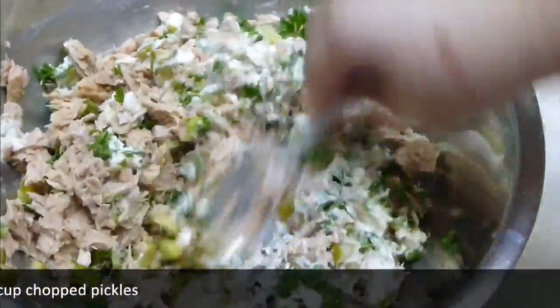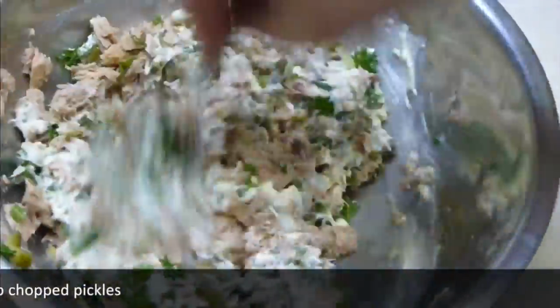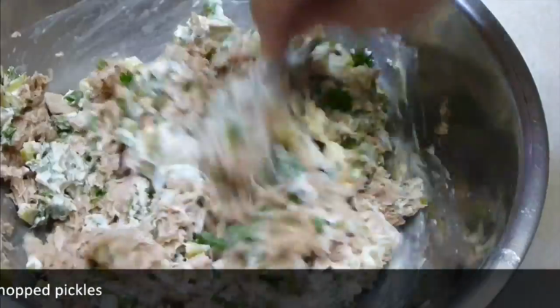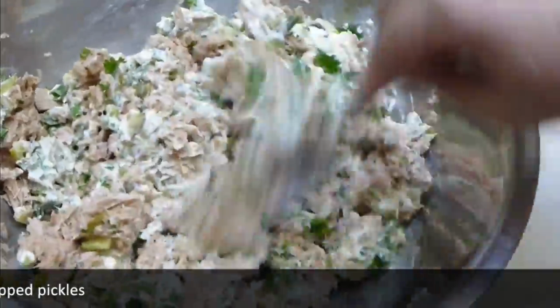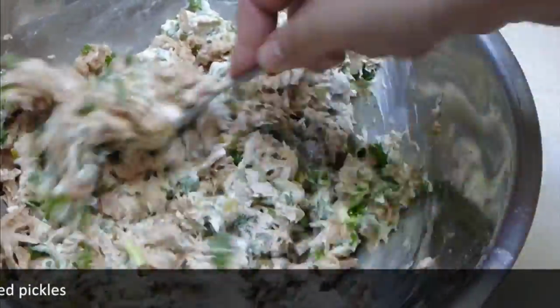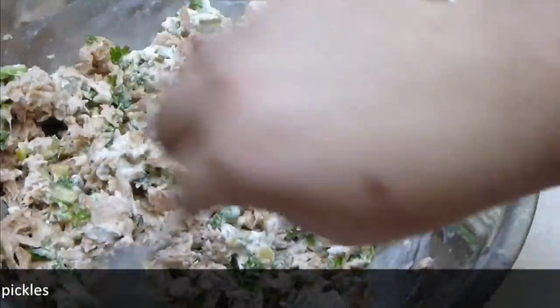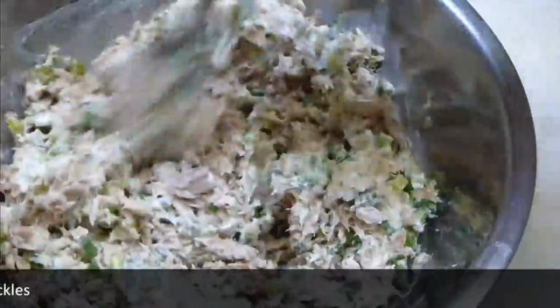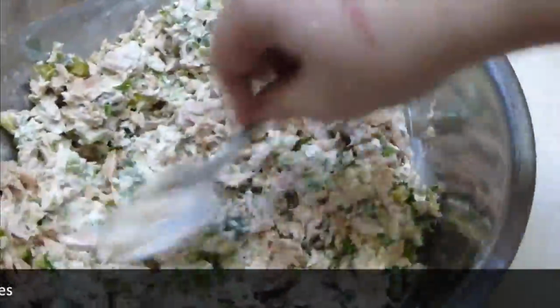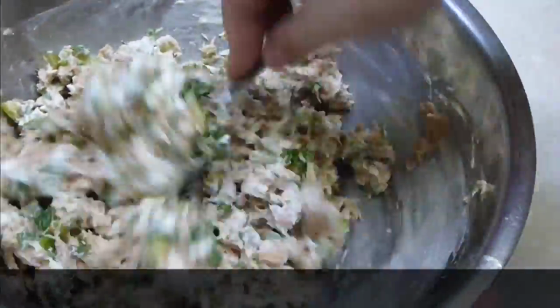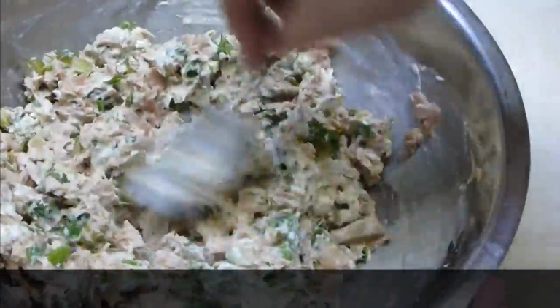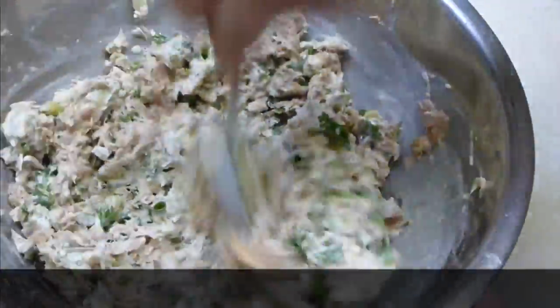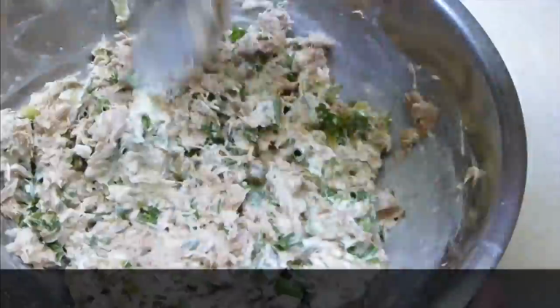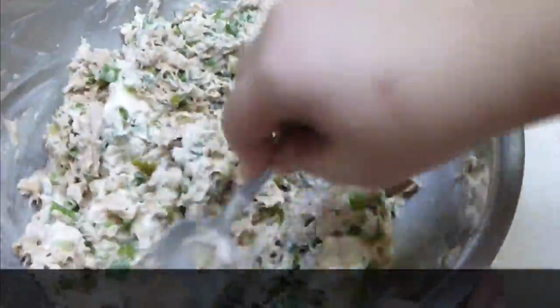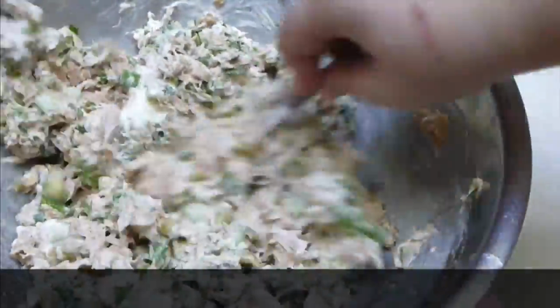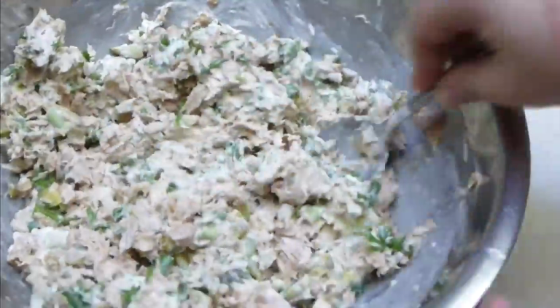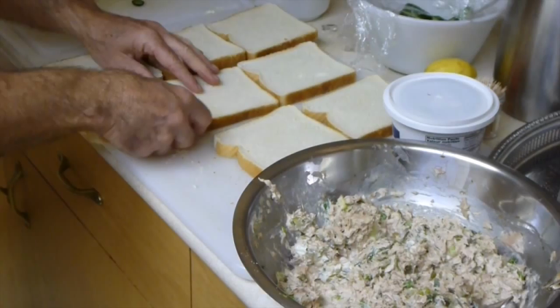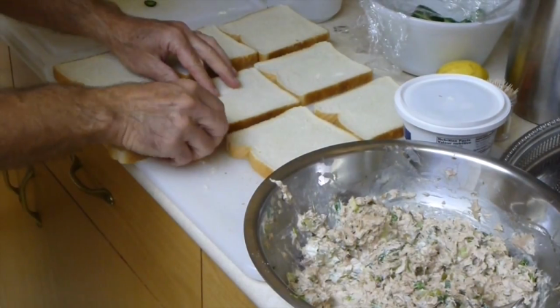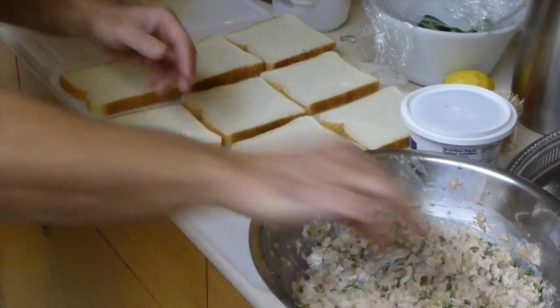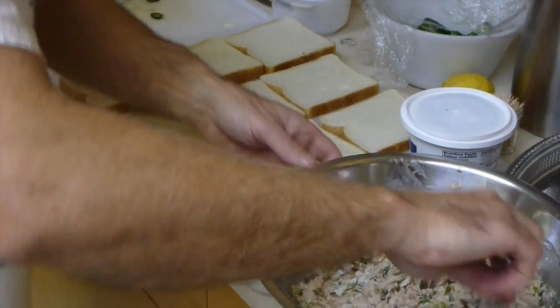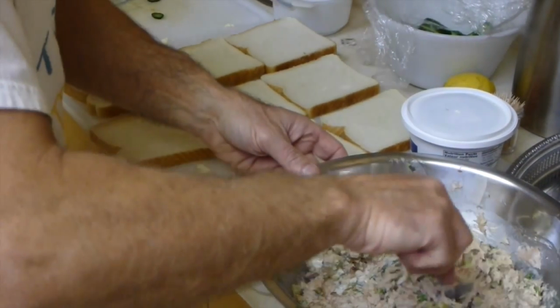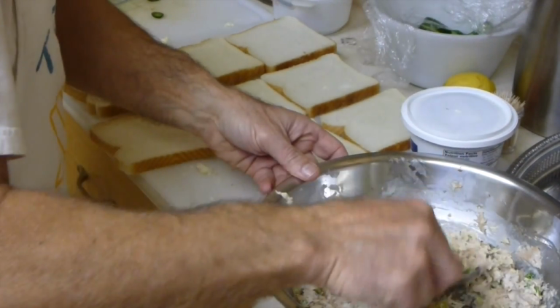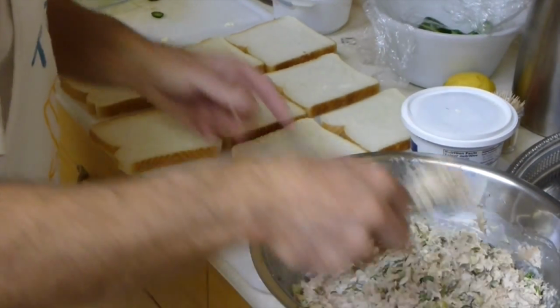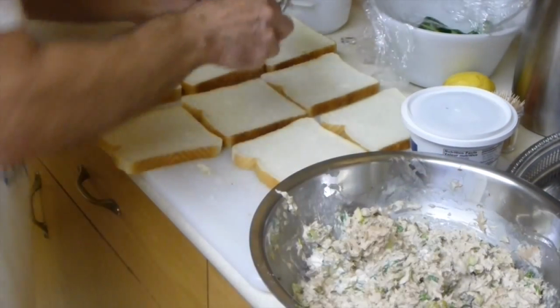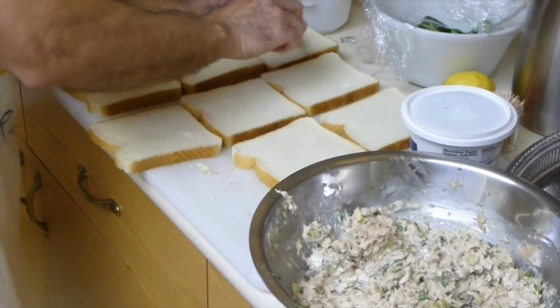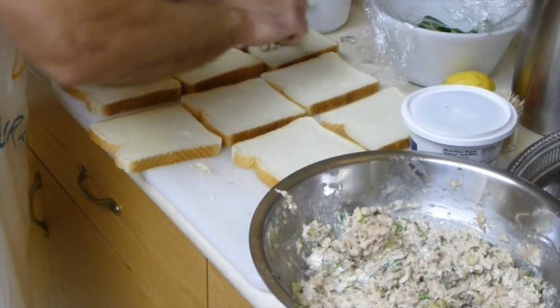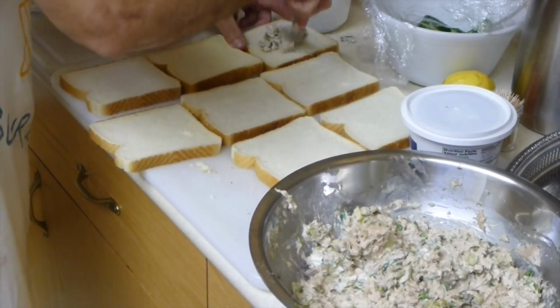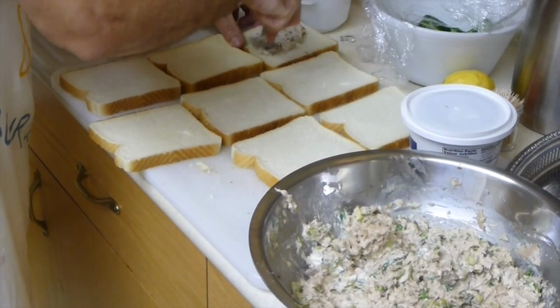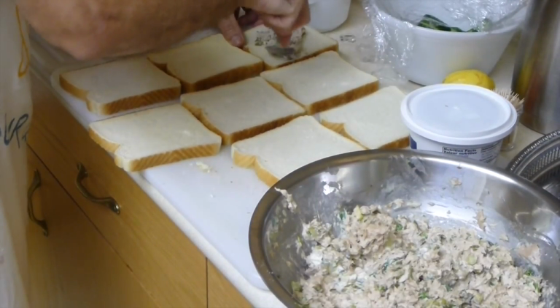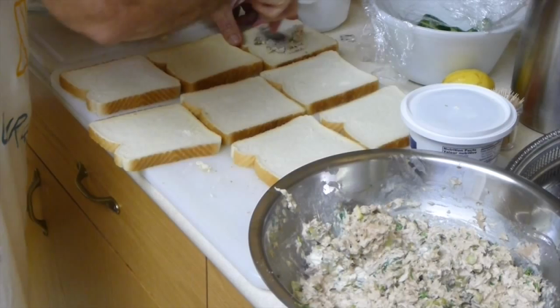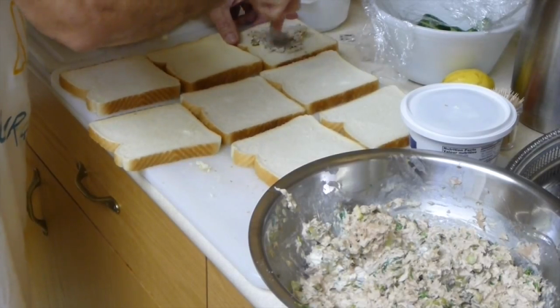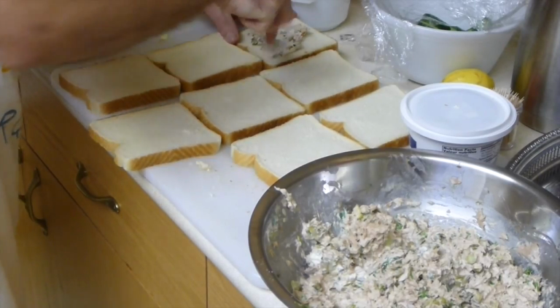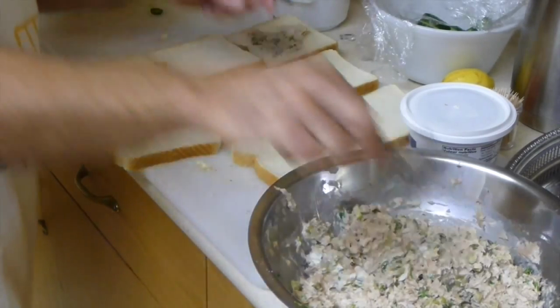The filling is done and now you can use any bread you like. I've used white and brown bread for this one, but you can use whatever sandwich bread you have.